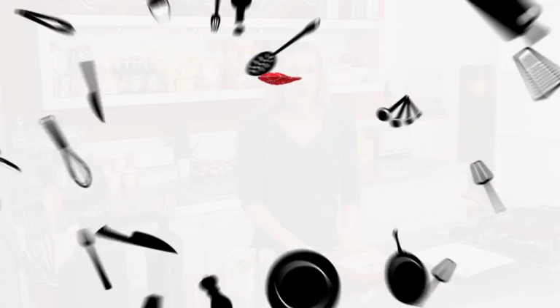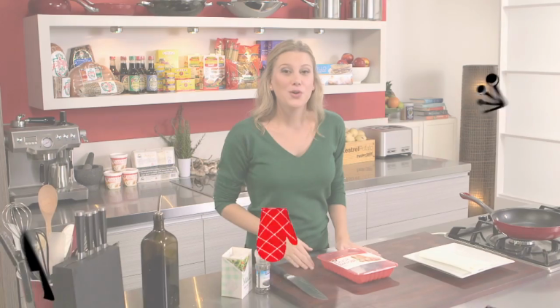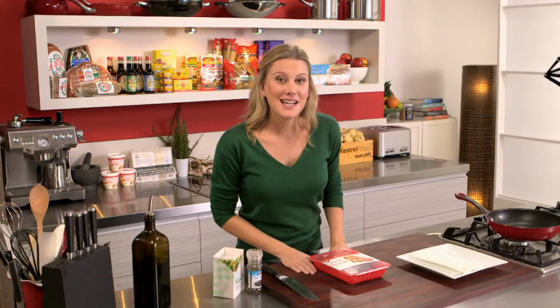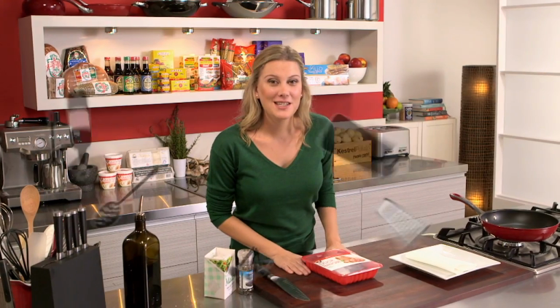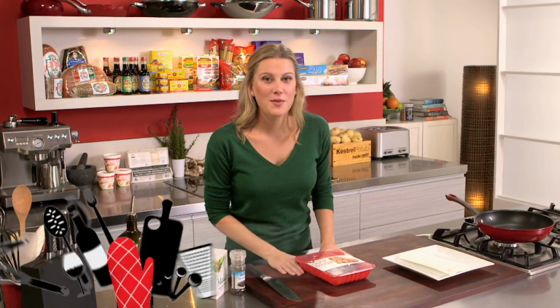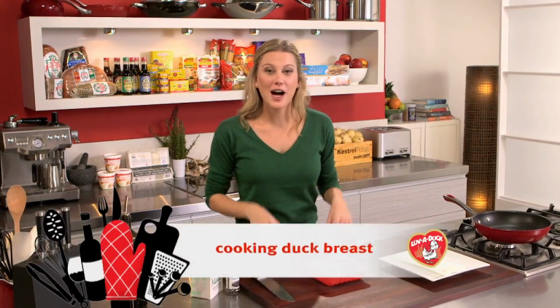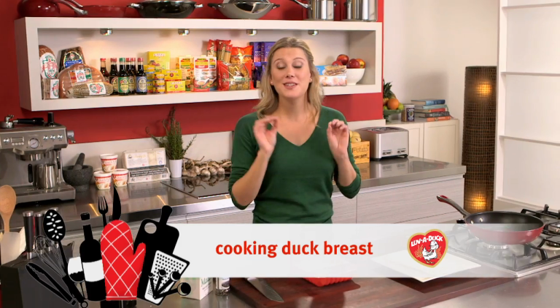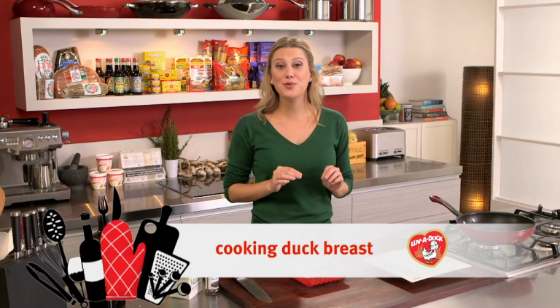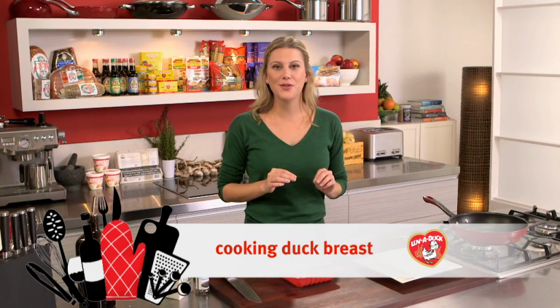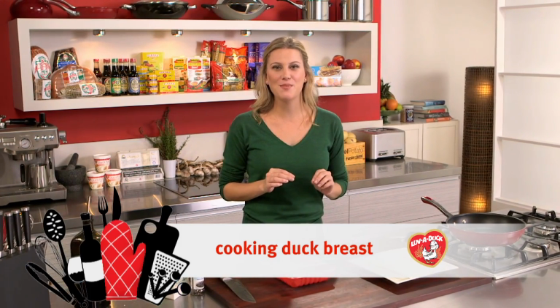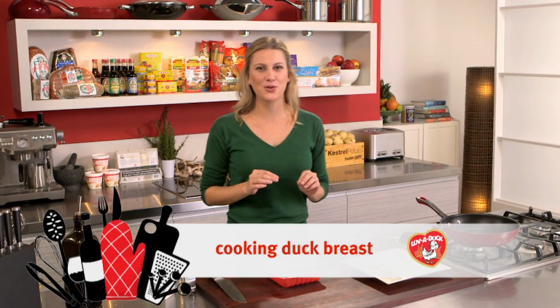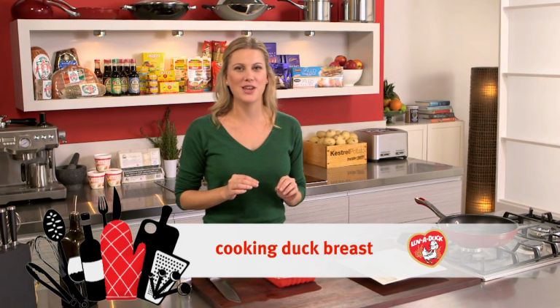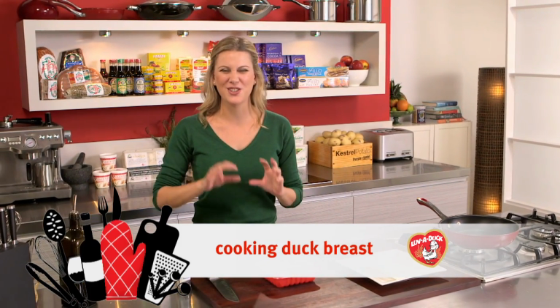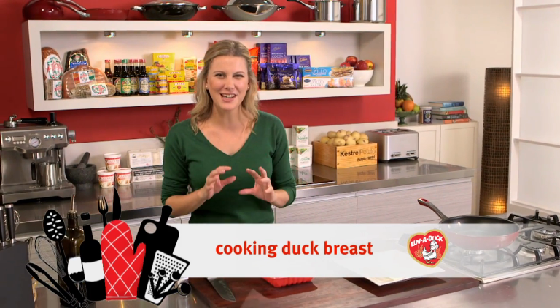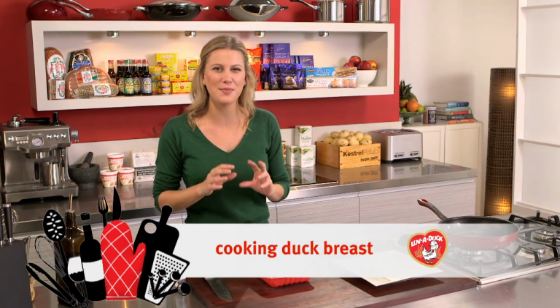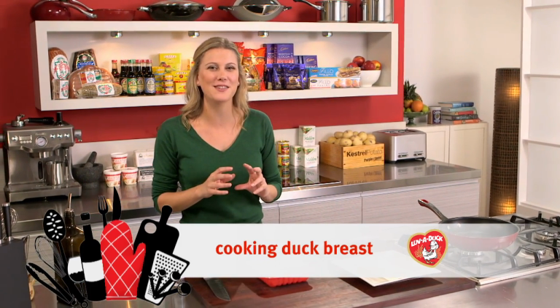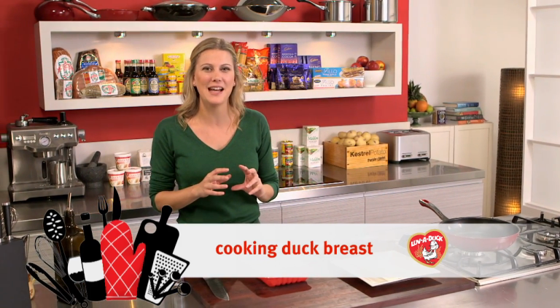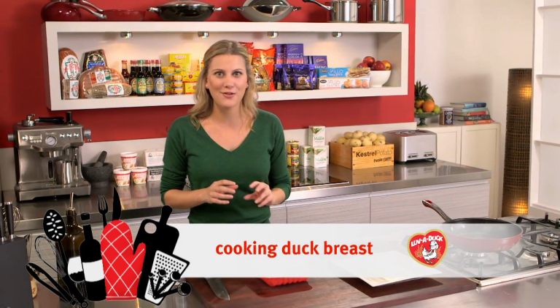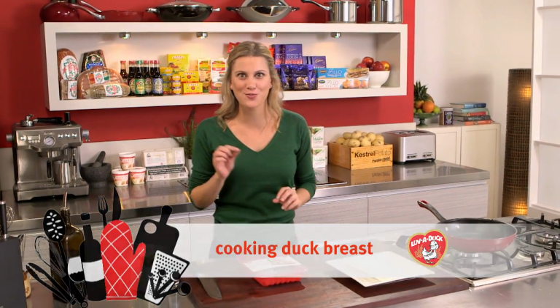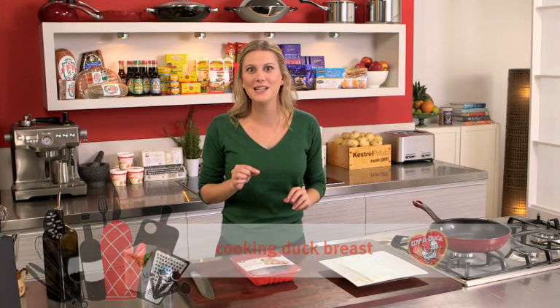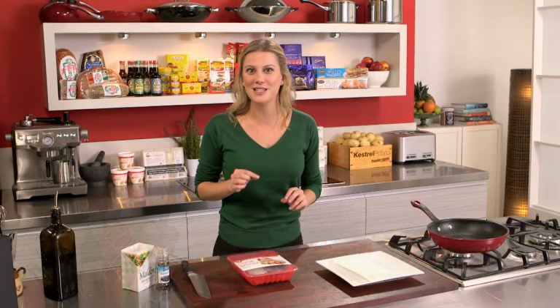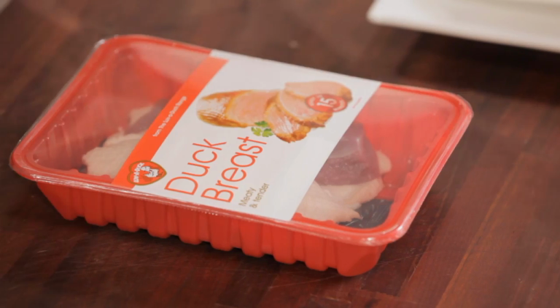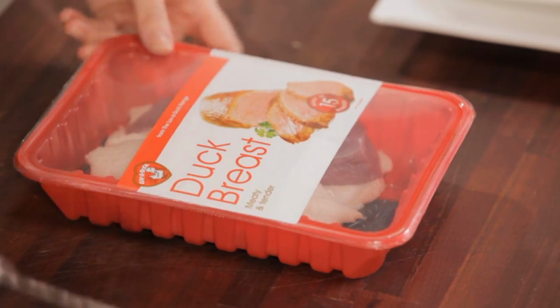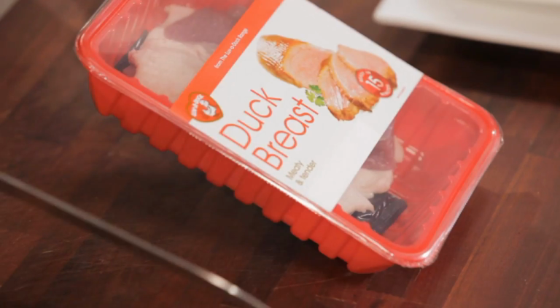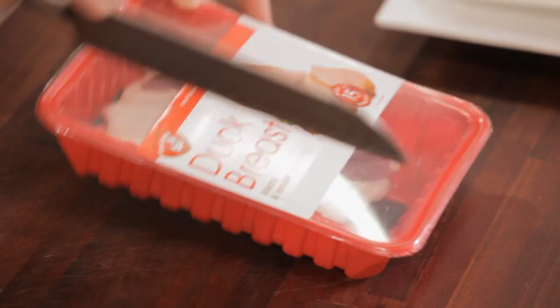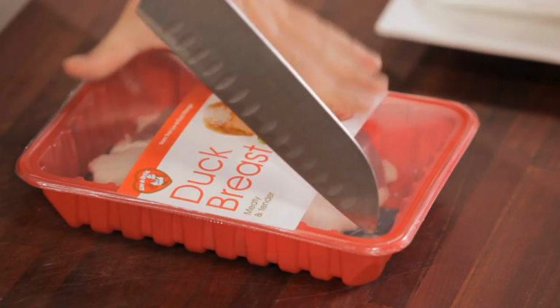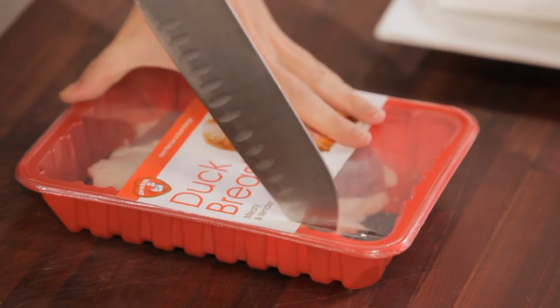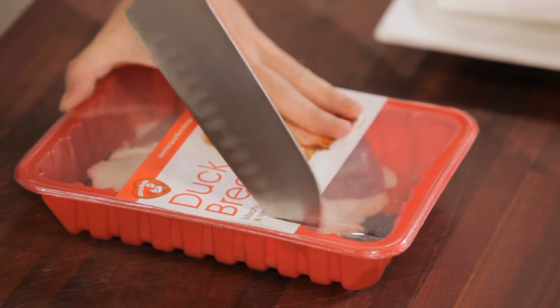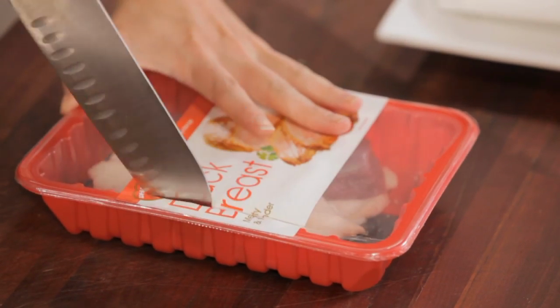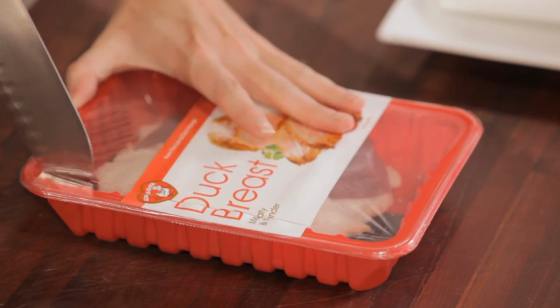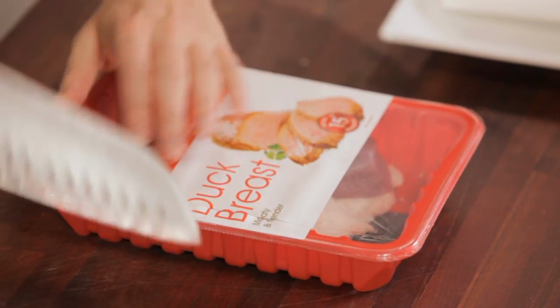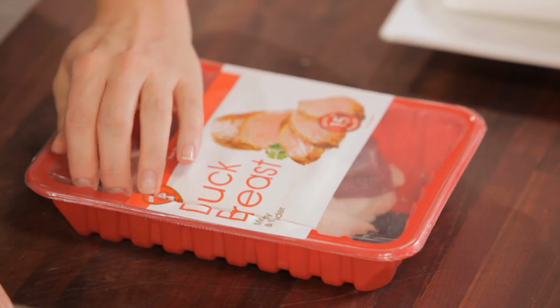When you're cooking duck breast at home there are a couple of simple rules to follow to make sure that you get the most succulent piece of meat and of course really crispy skin. First of all make sure that you take it out of the packet and pat it dry.